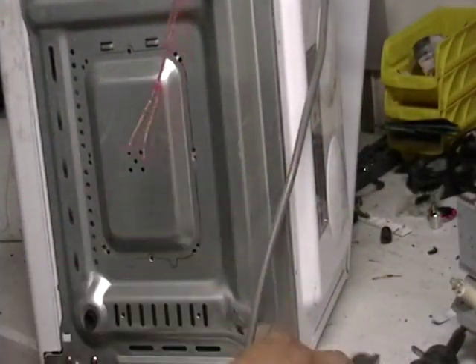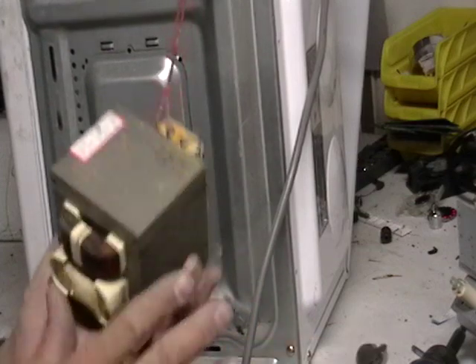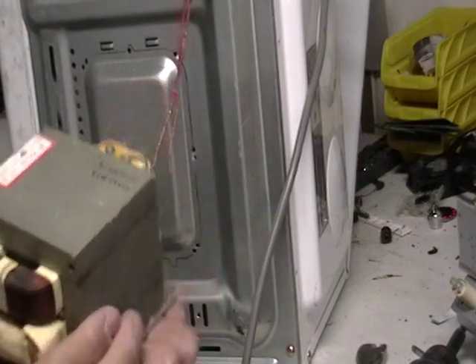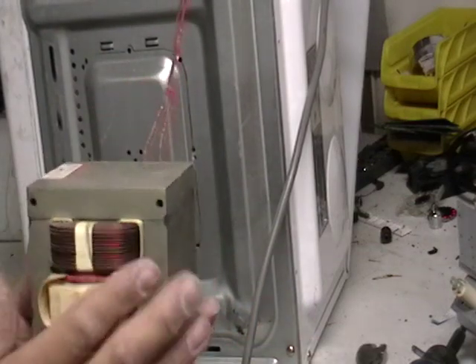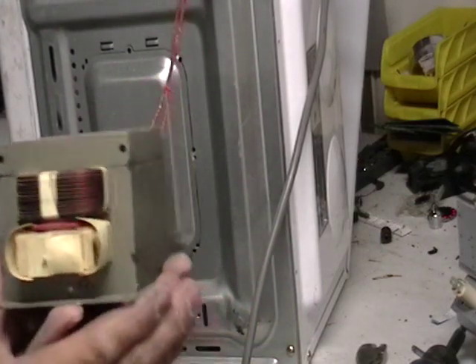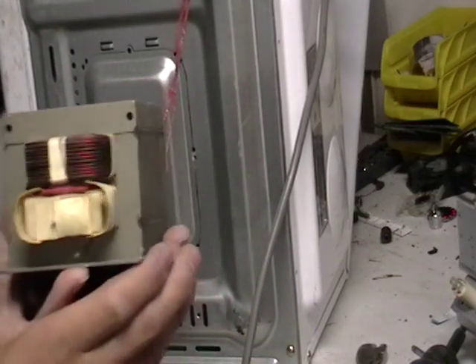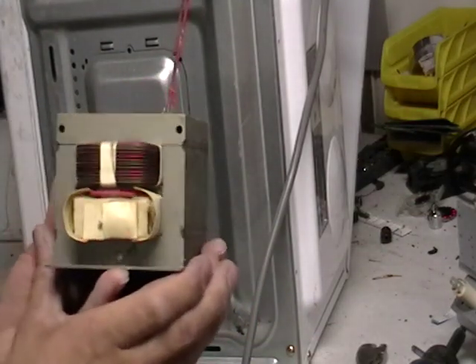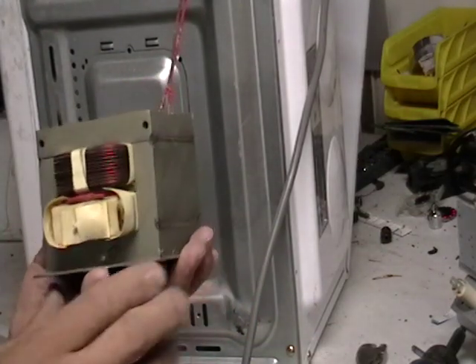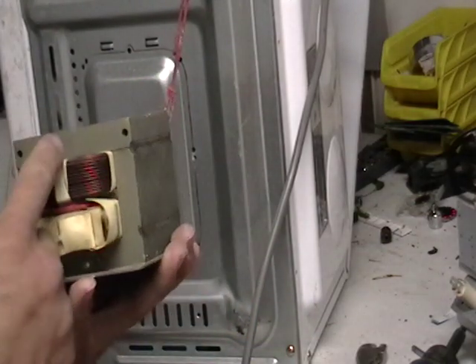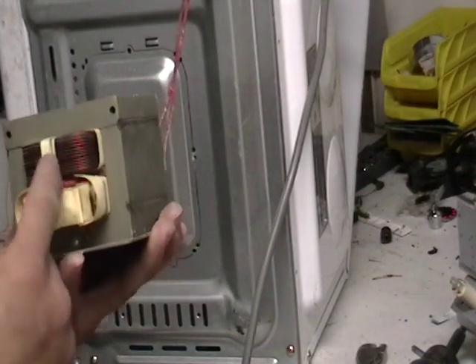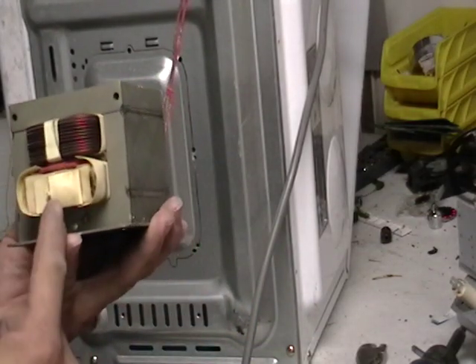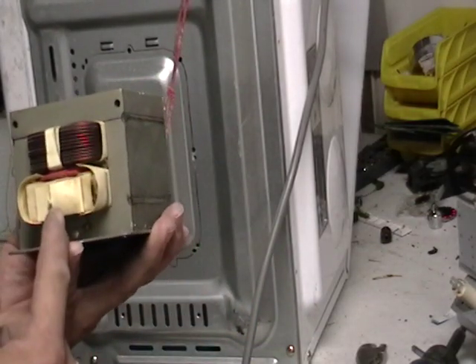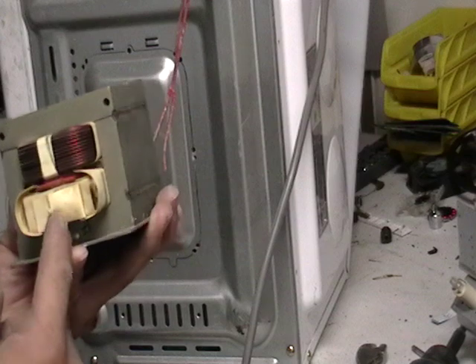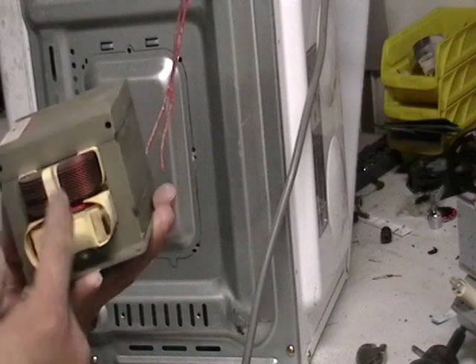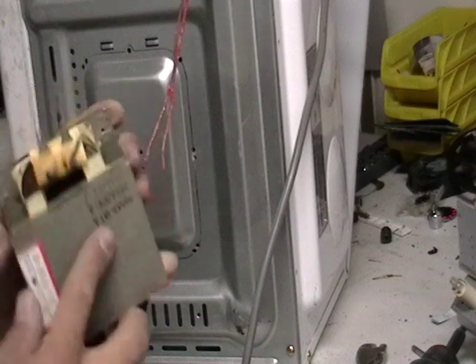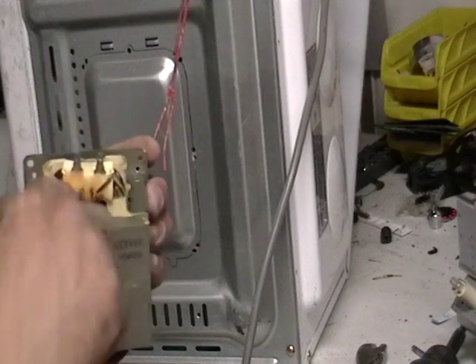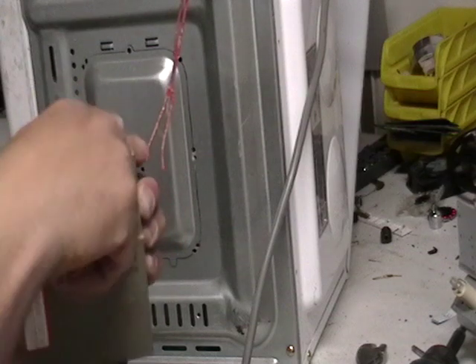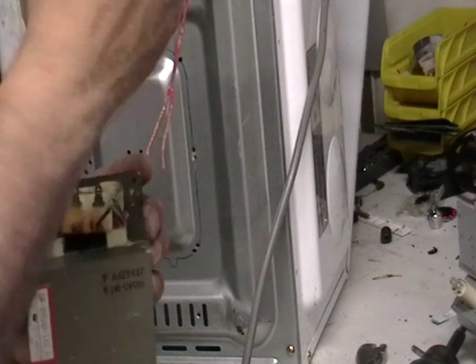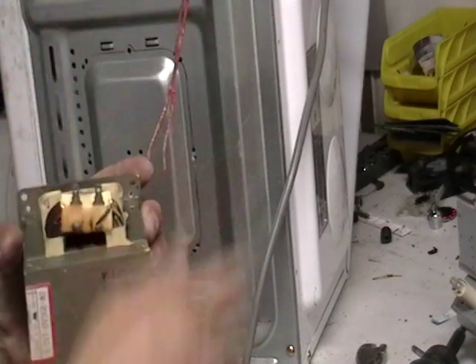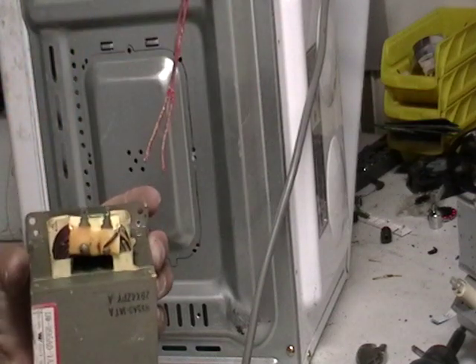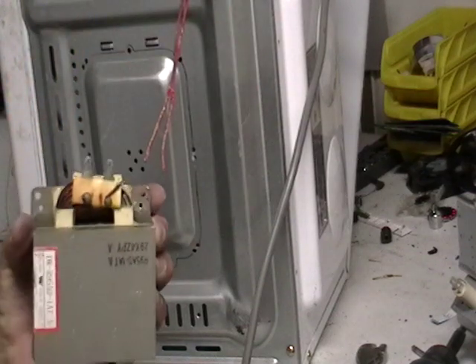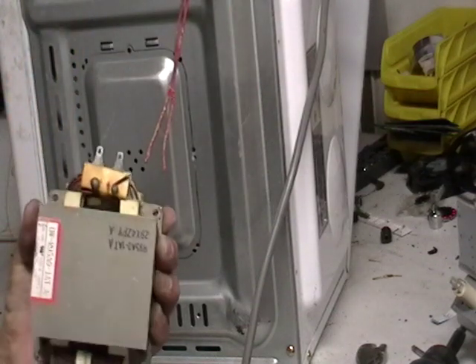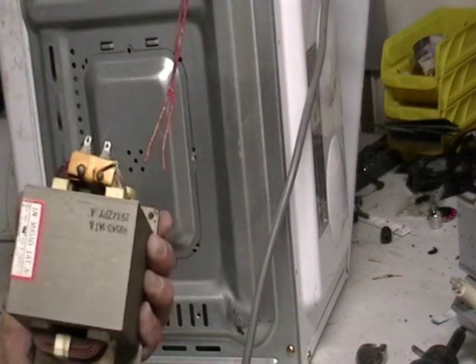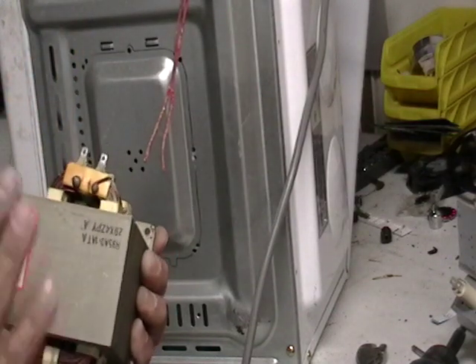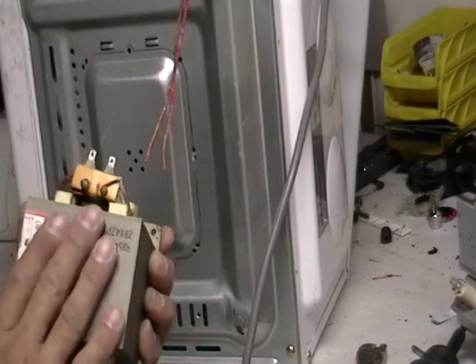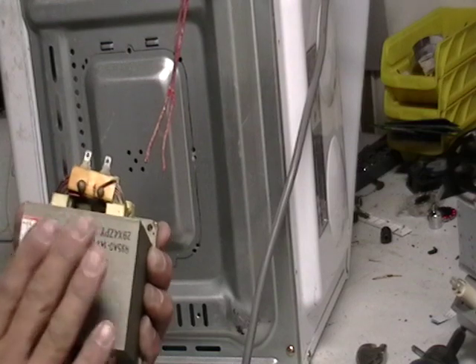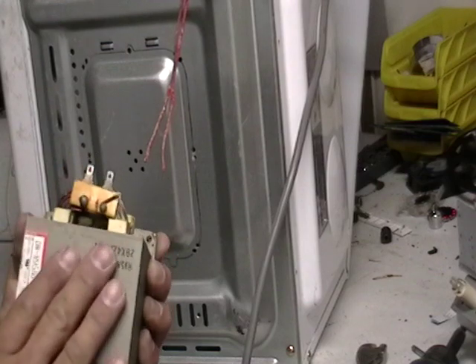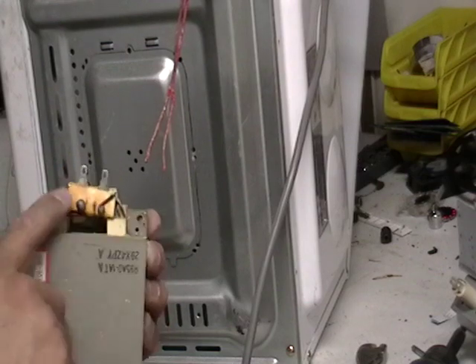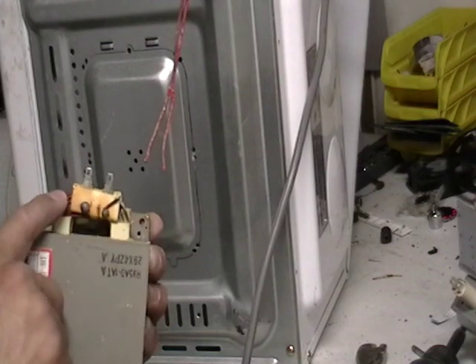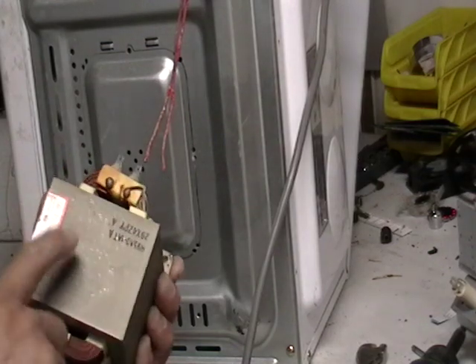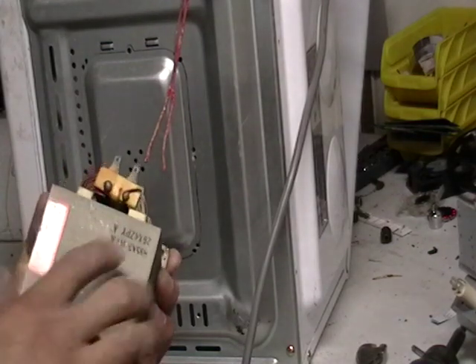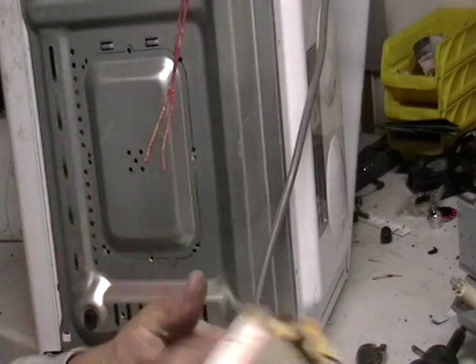Strip that off there. It's a nice, heavy piece. Cut them on one side, pop them off on the other side — should be no problem. I'll have another video on doing that. That way you can keep this and sell that for the steel.